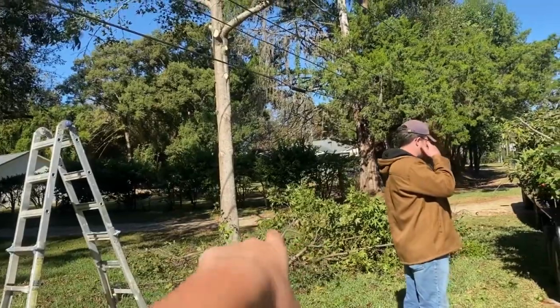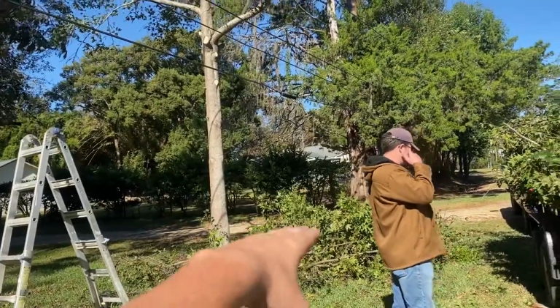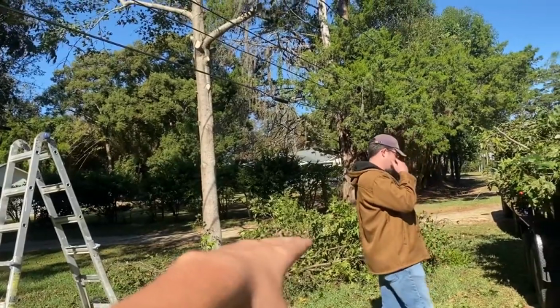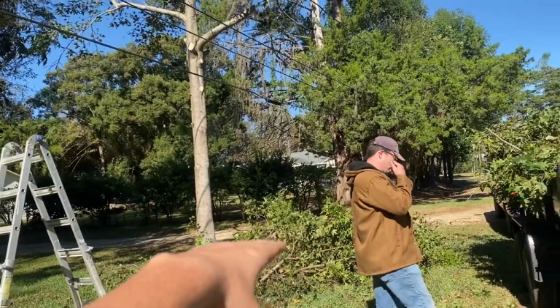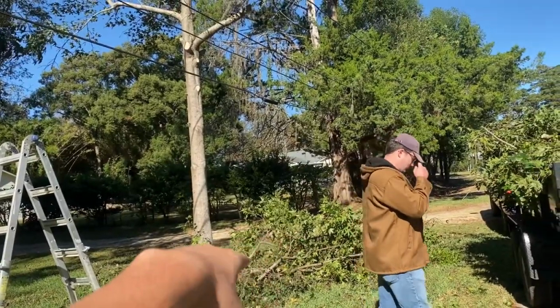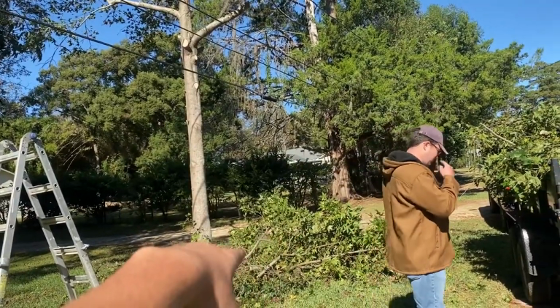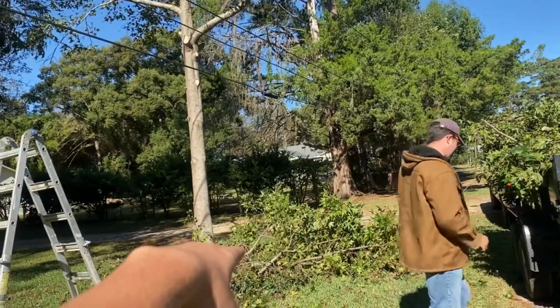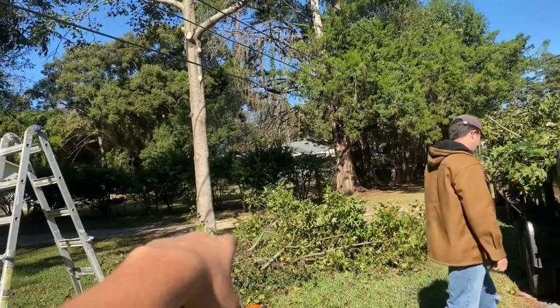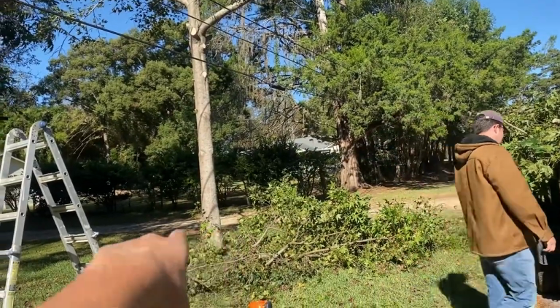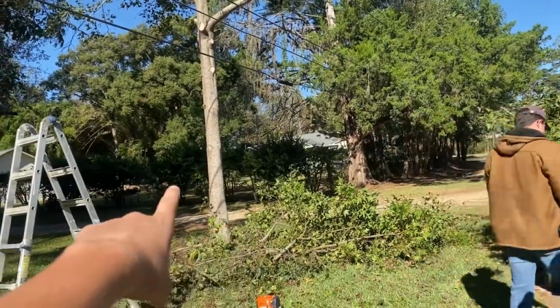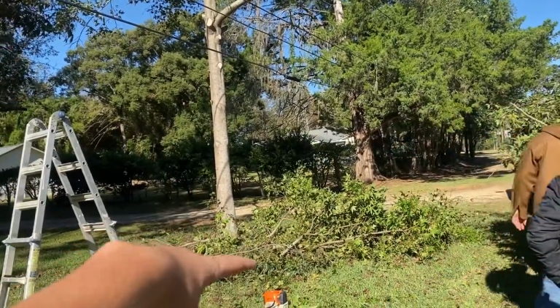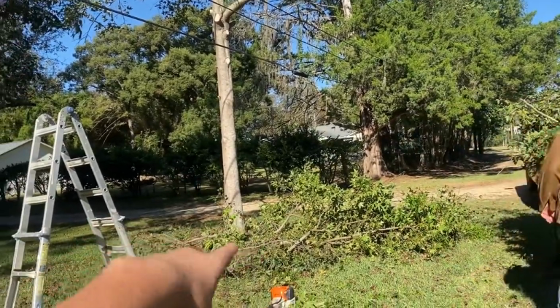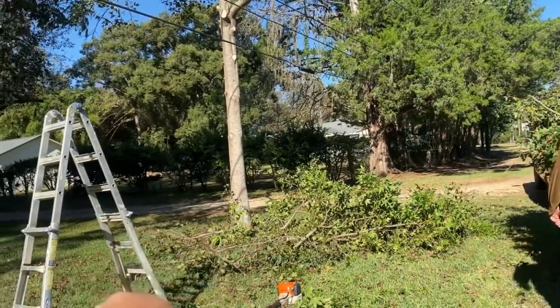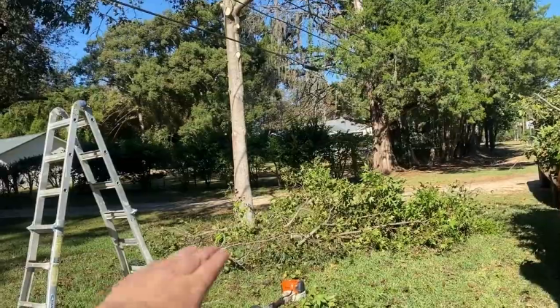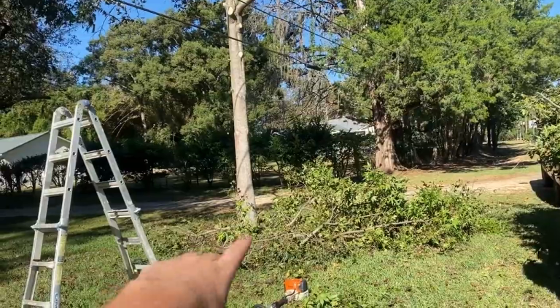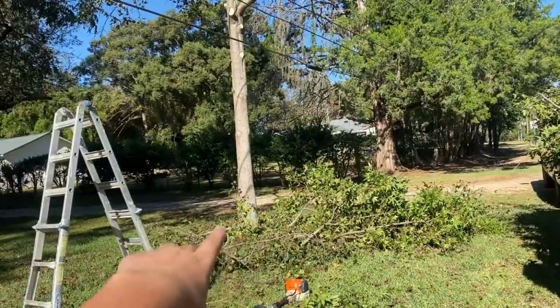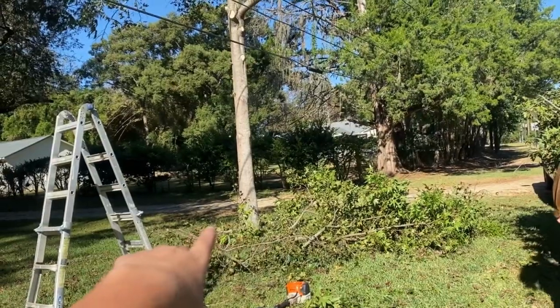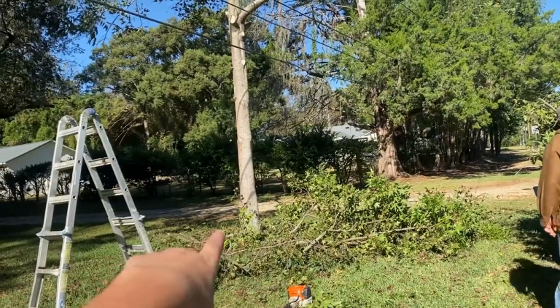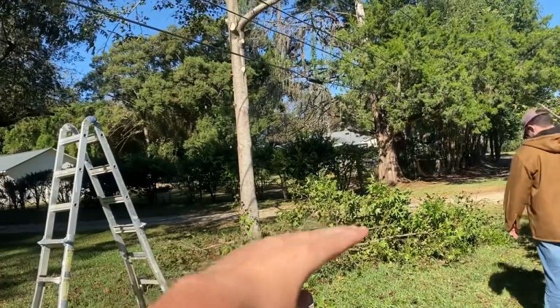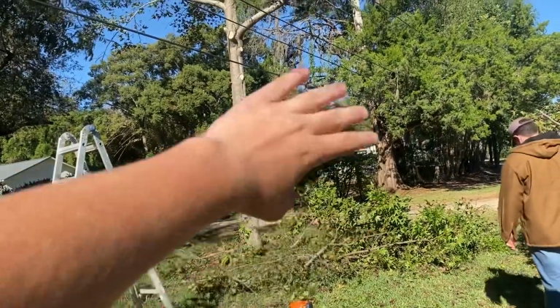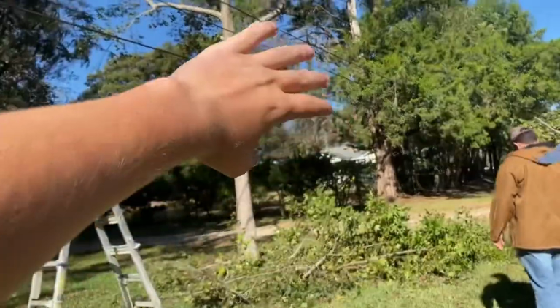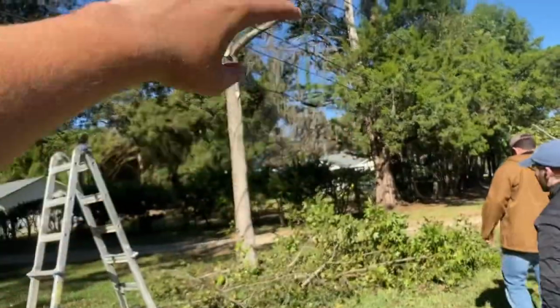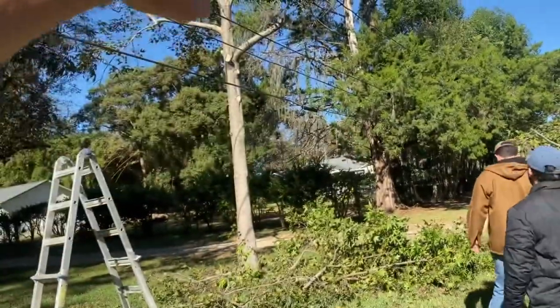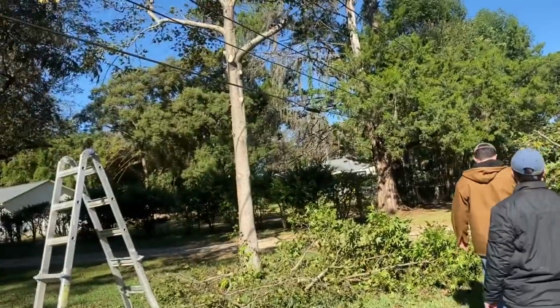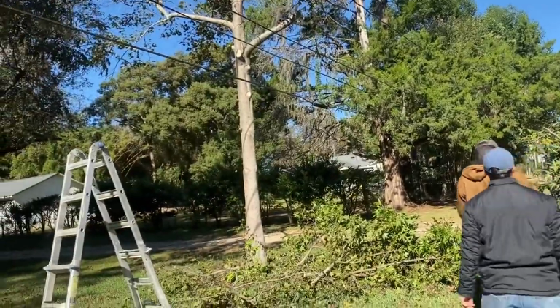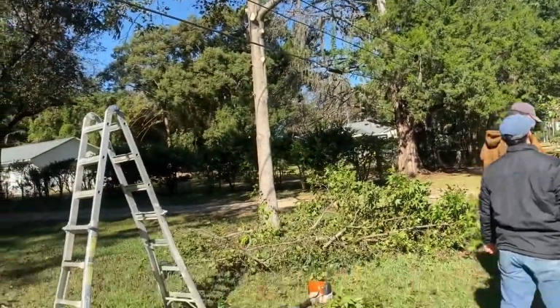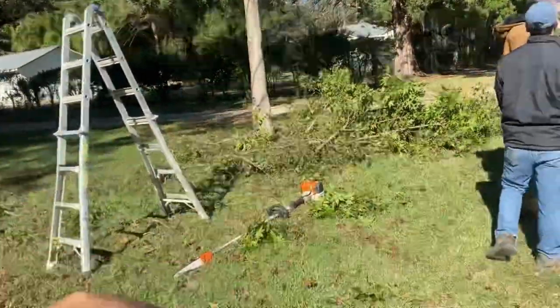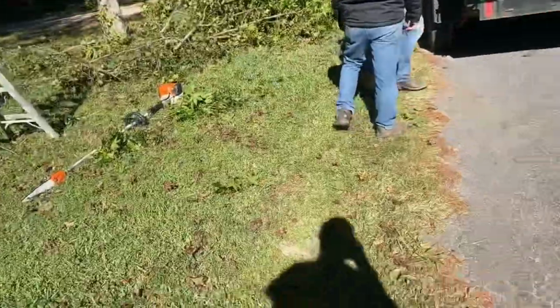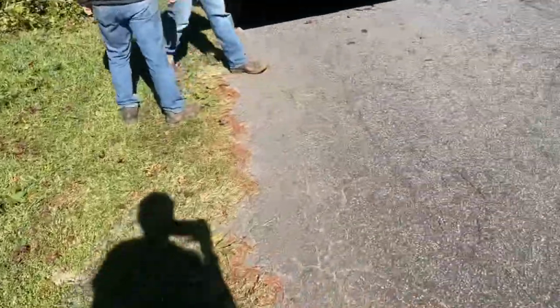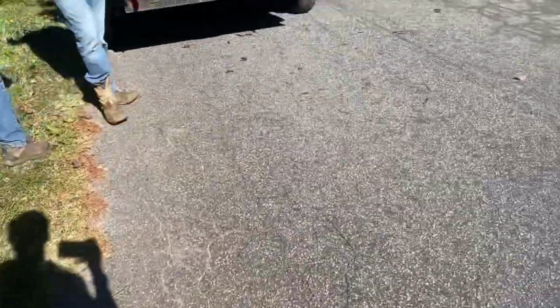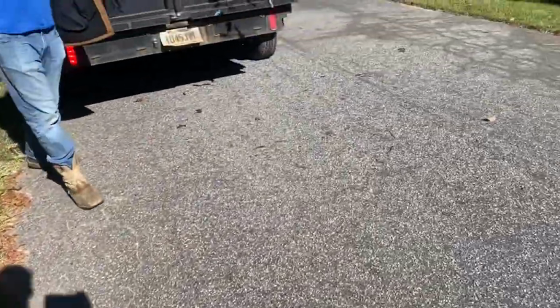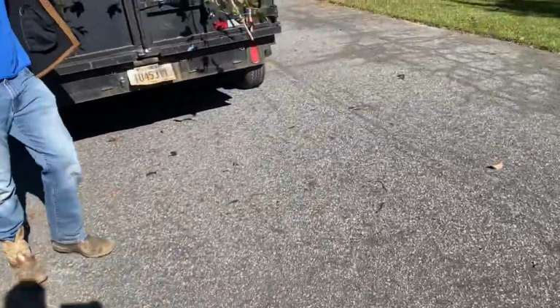When you're cutting a tree, you put a slit in the side that you want it to fall, and you cut a notch. Then you hammer in your wedge — it'll push the tree as you cut it that way. So we're going to grab the wedges.